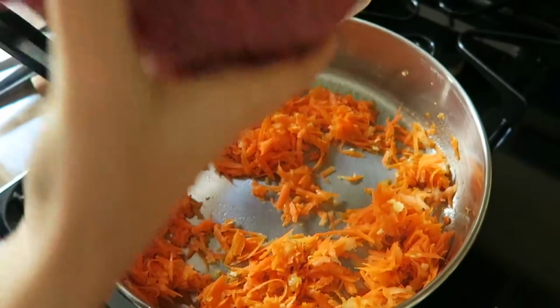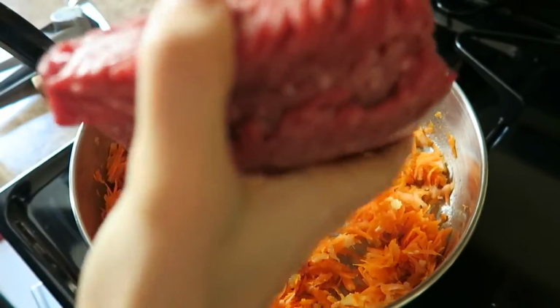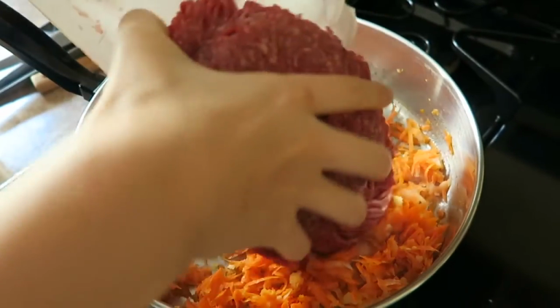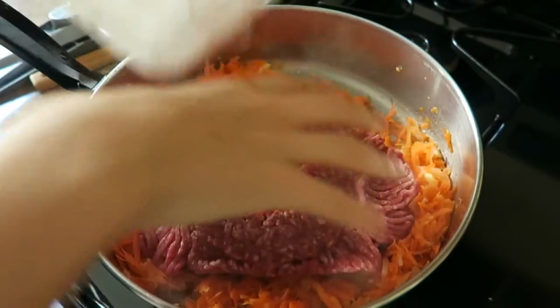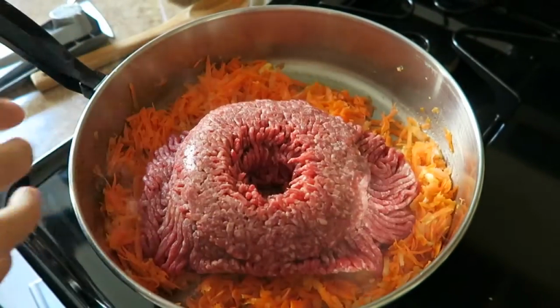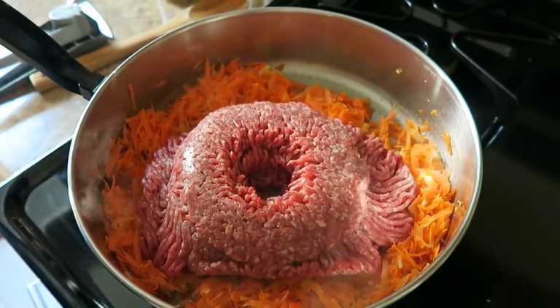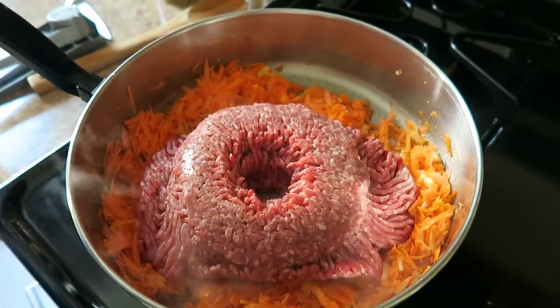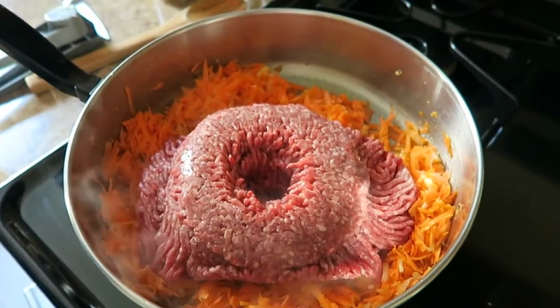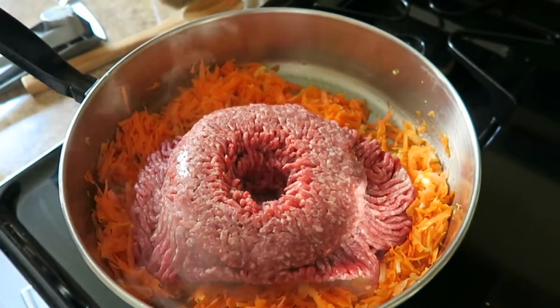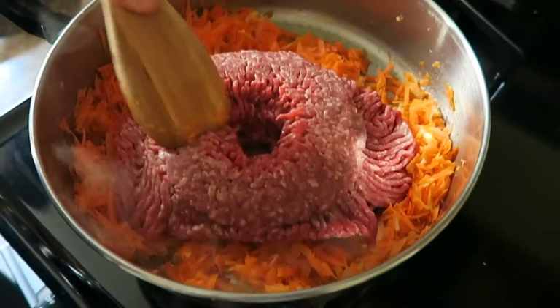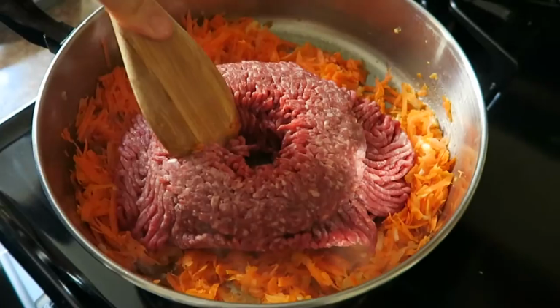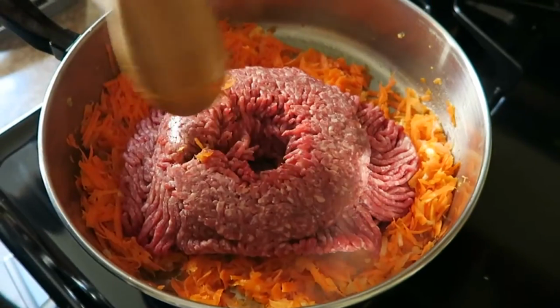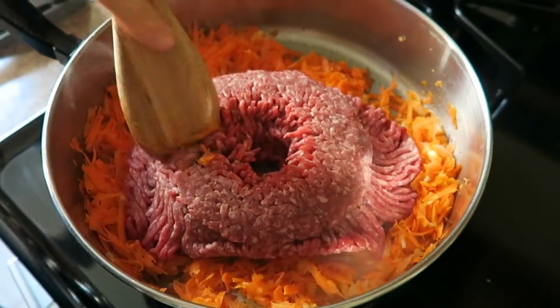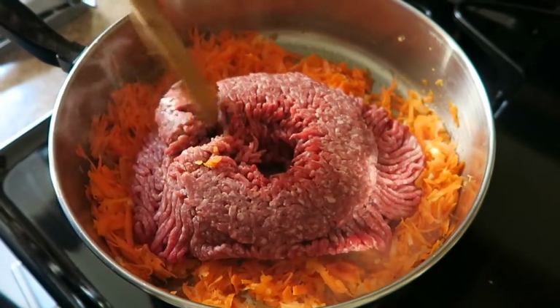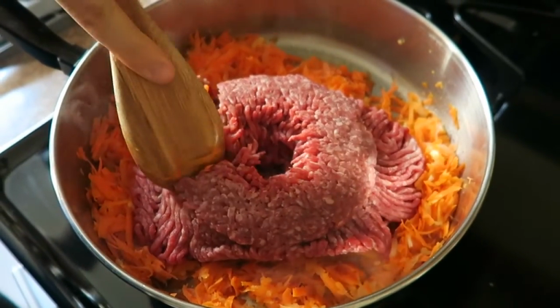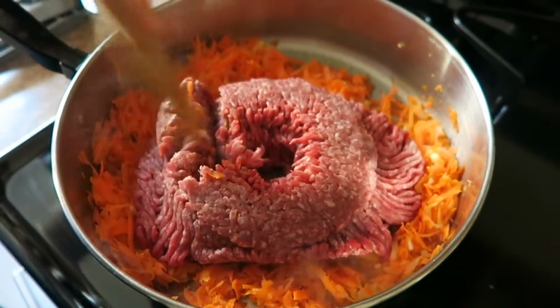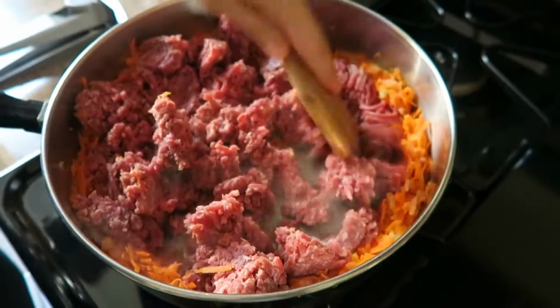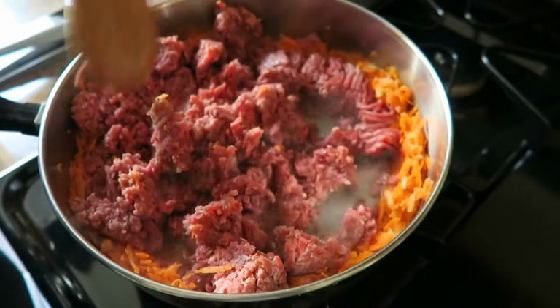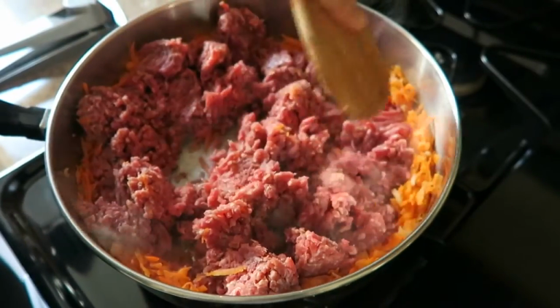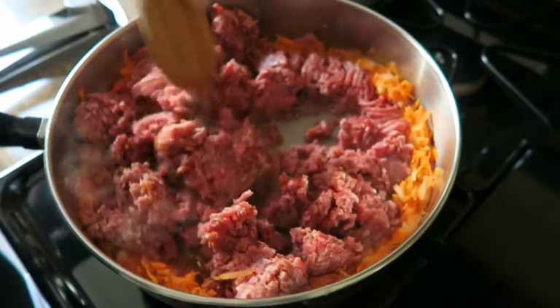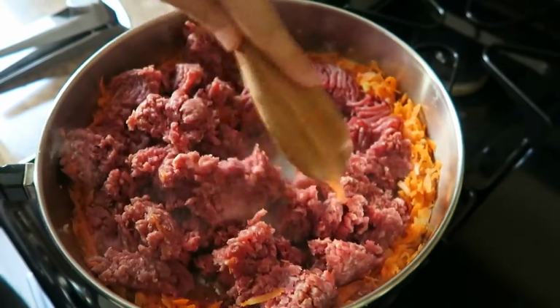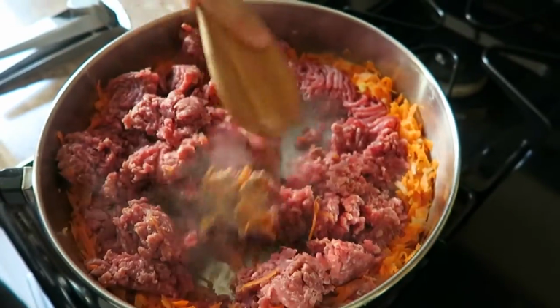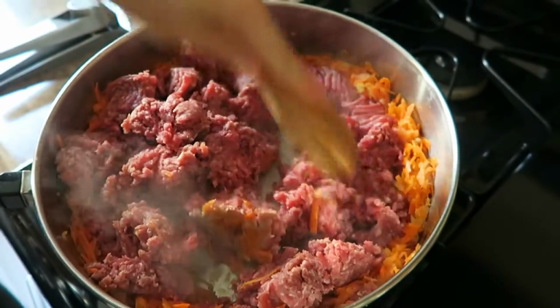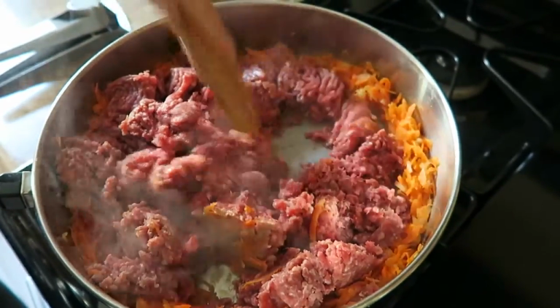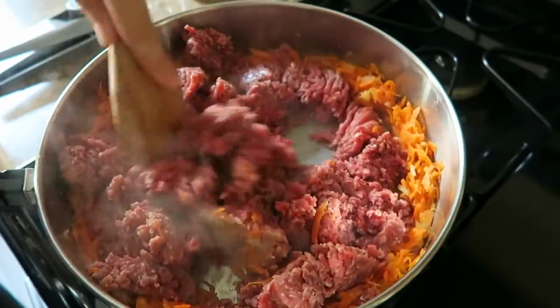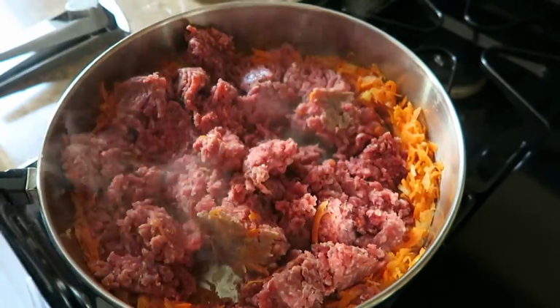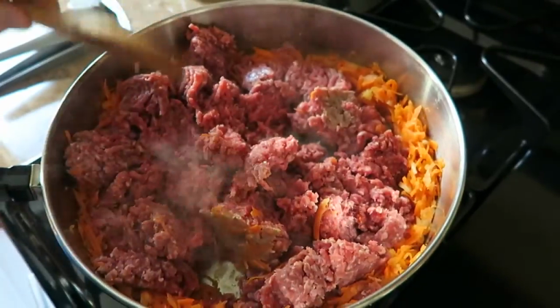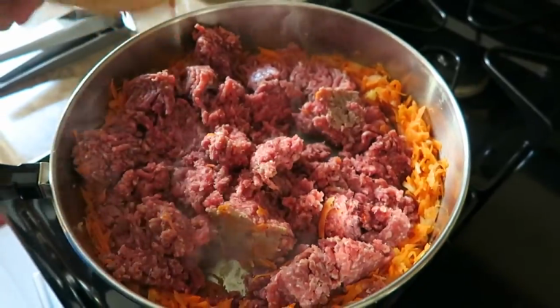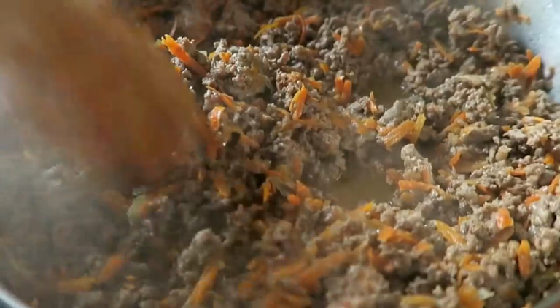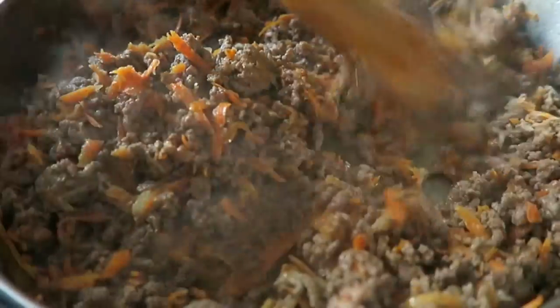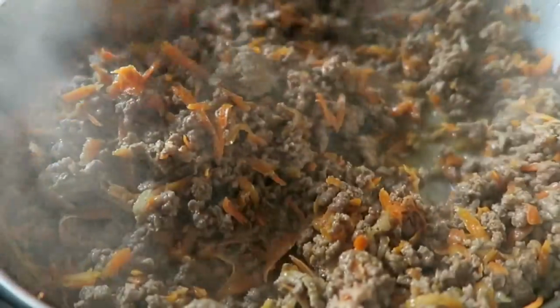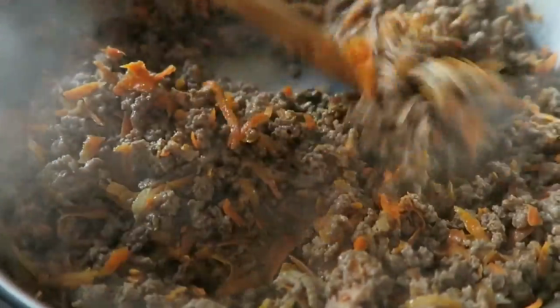Now it's time to add the ground beef. I'm using about one and a quarter pounds, but anywhere between one and one and a half pounds is fine. Just break it up into chunks with your spatula and cook it until it's thoroughly browned.